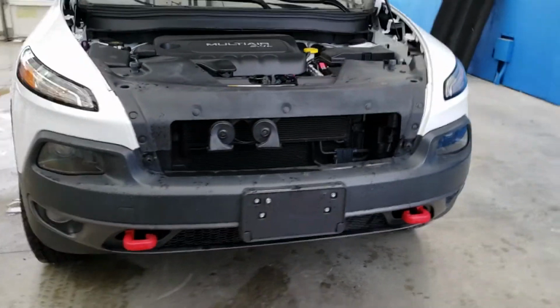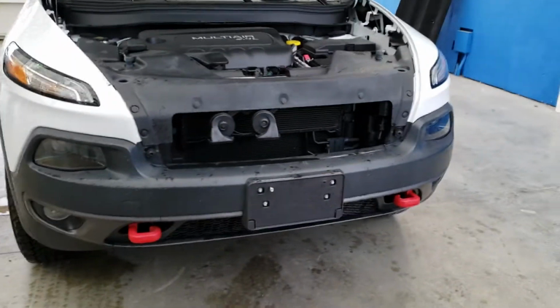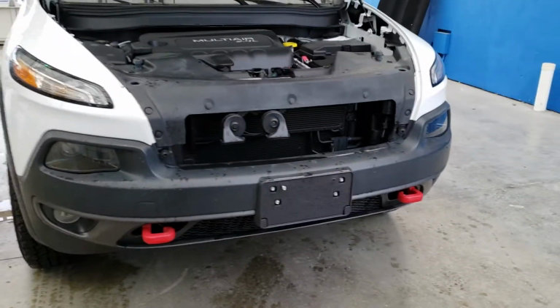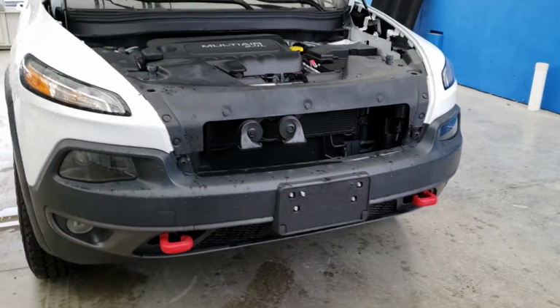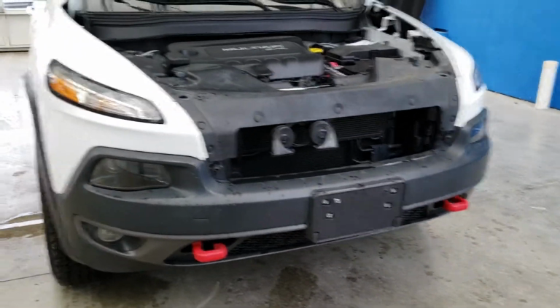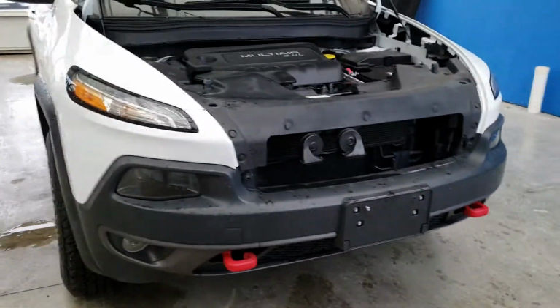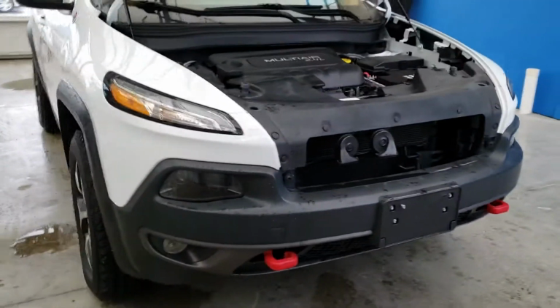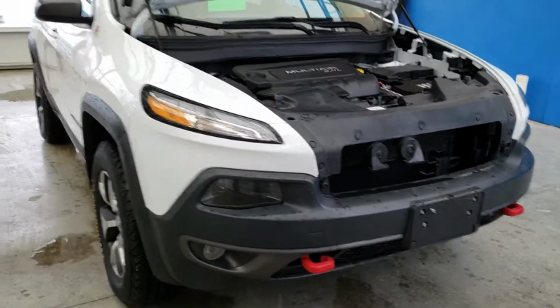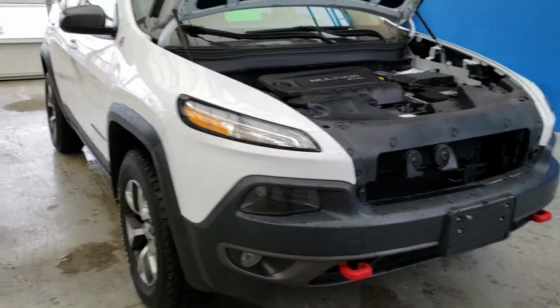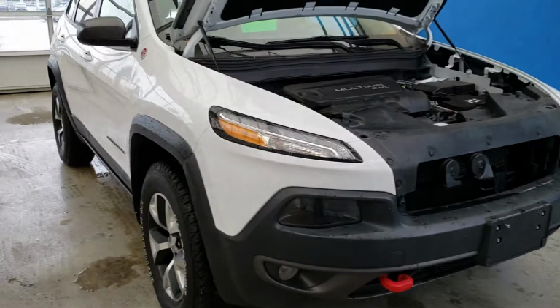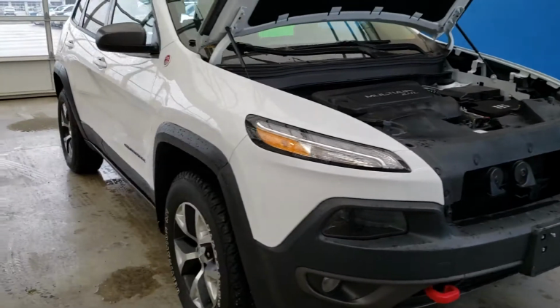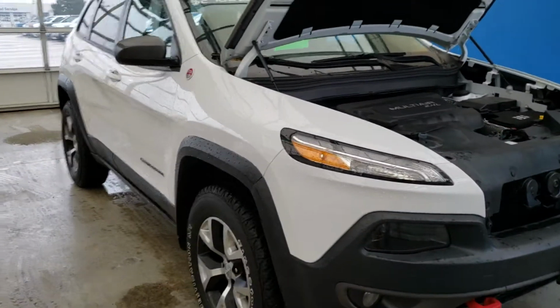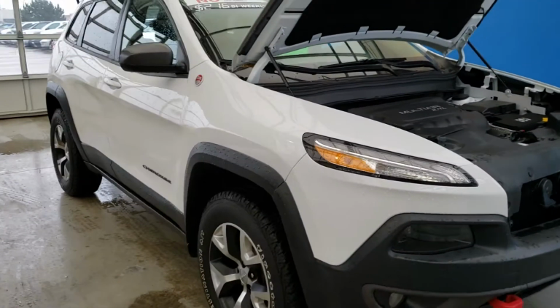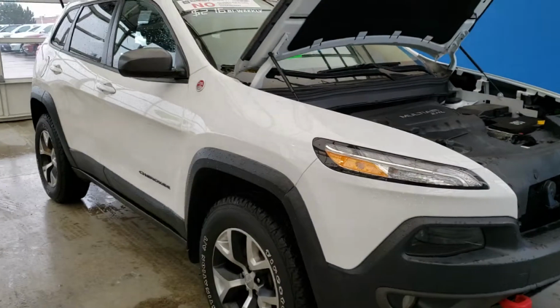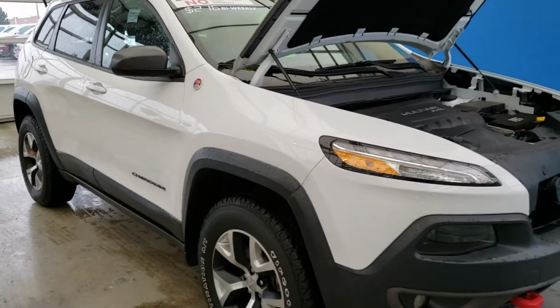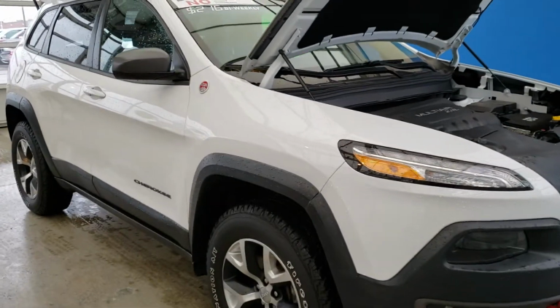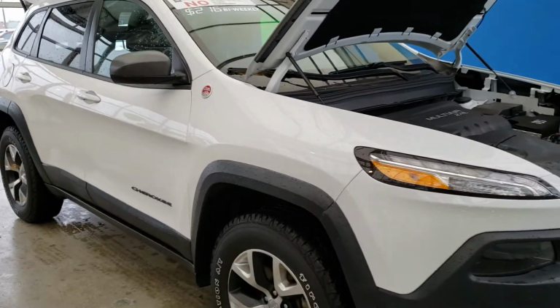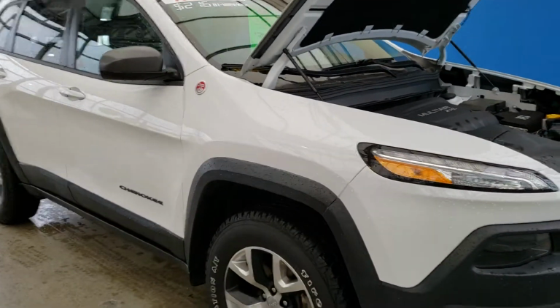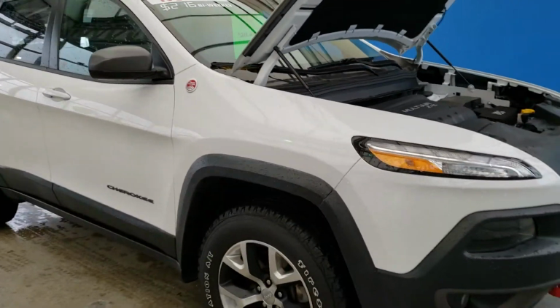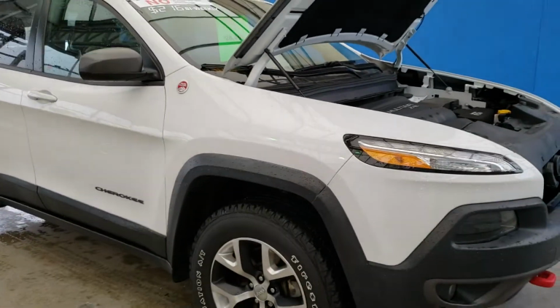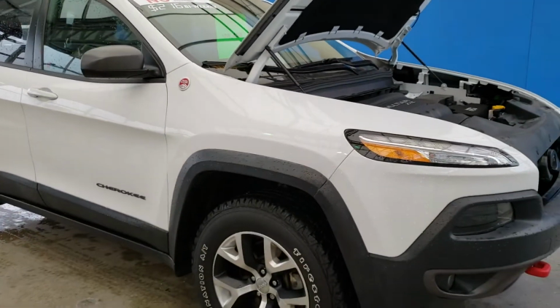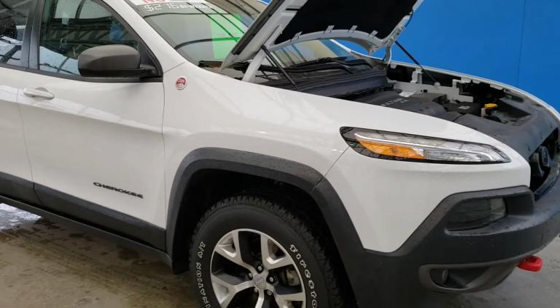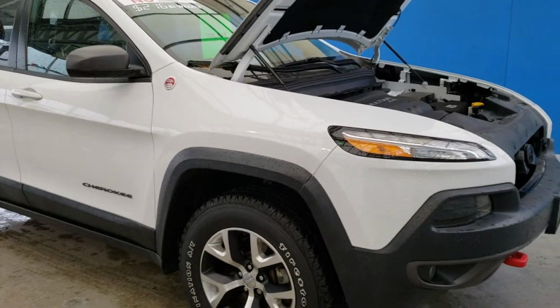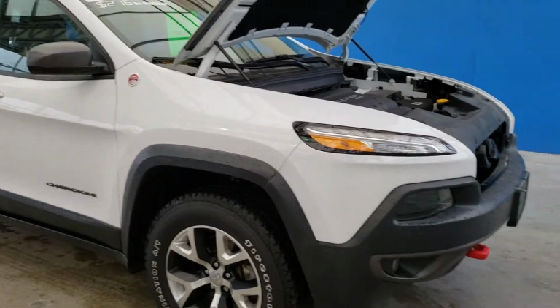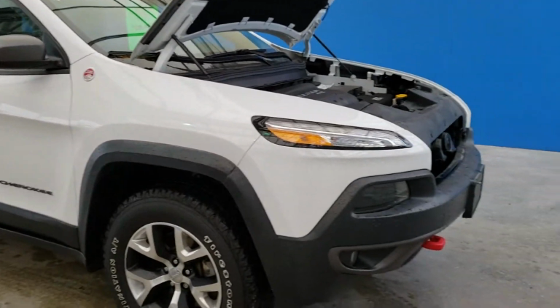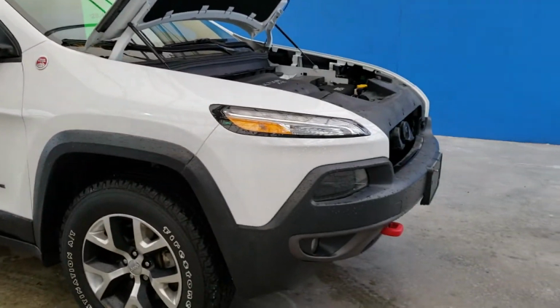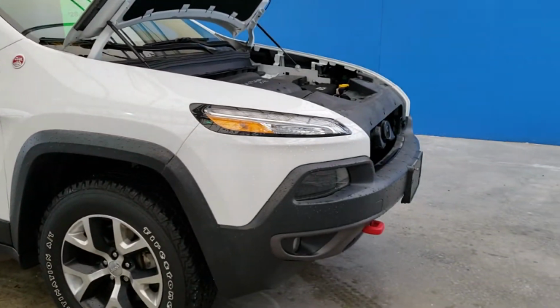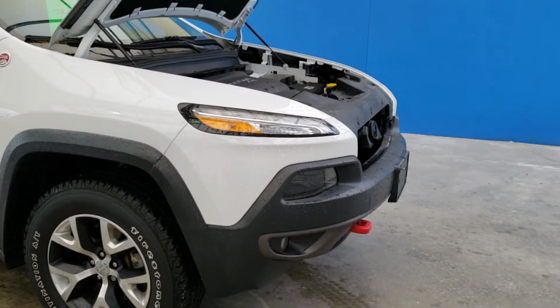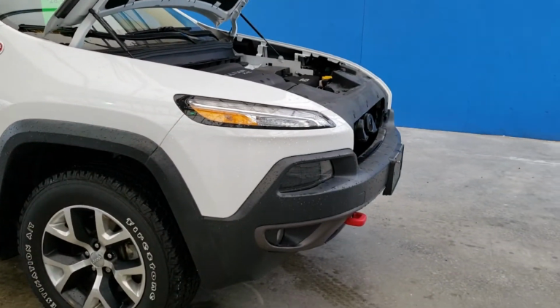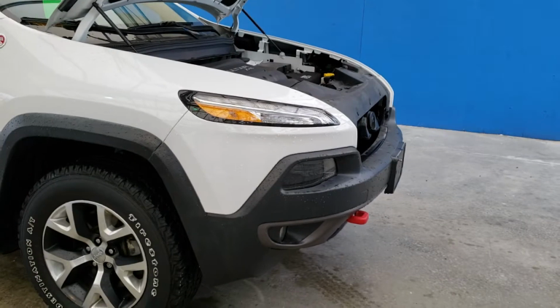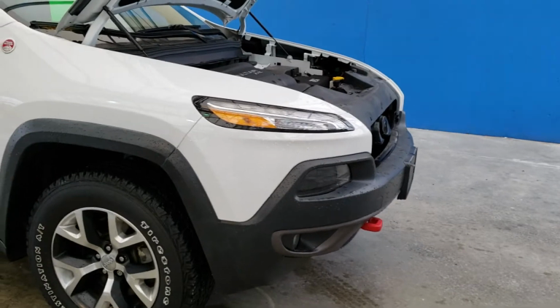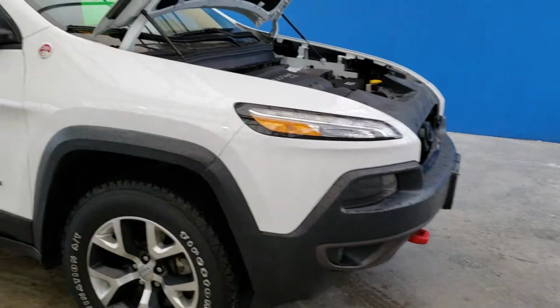Very sharp there. You can see the Trailhawk badge in there, making a good look, as well as those red tow hooks.